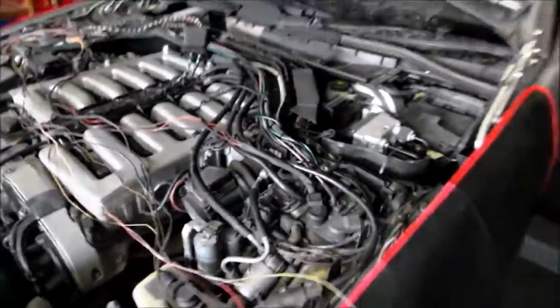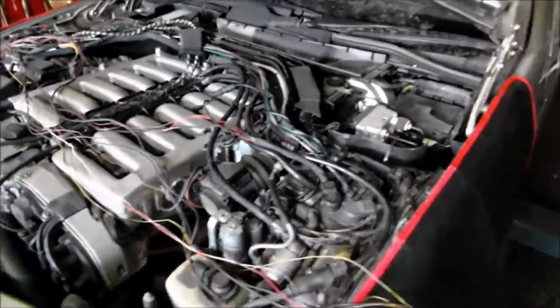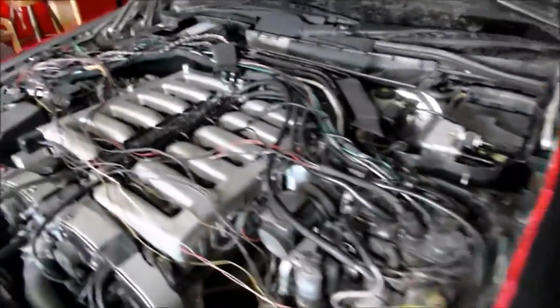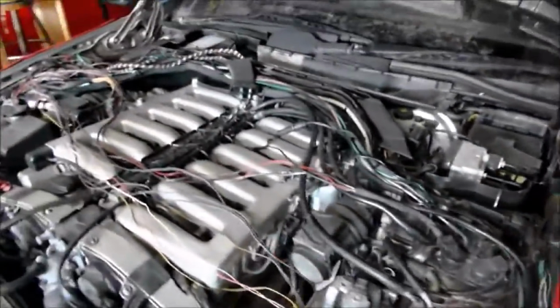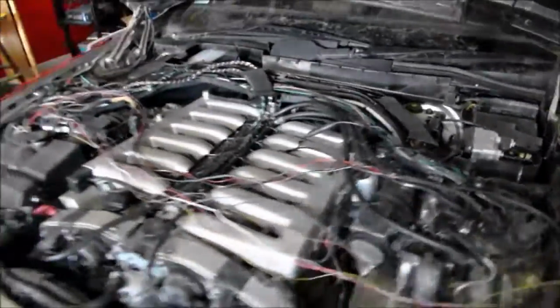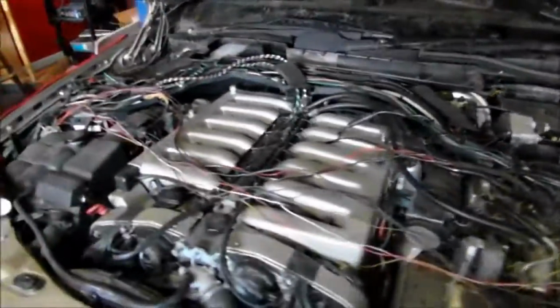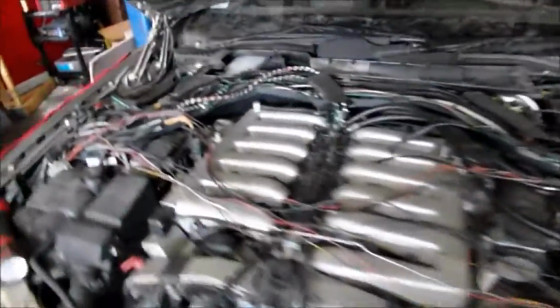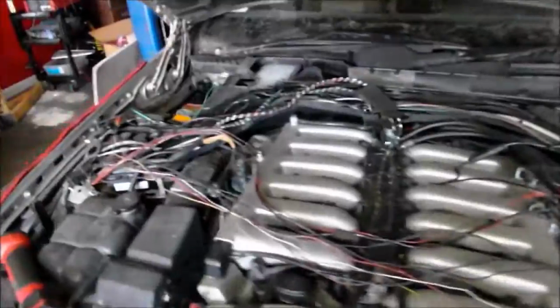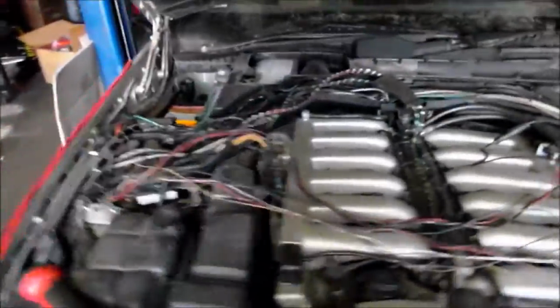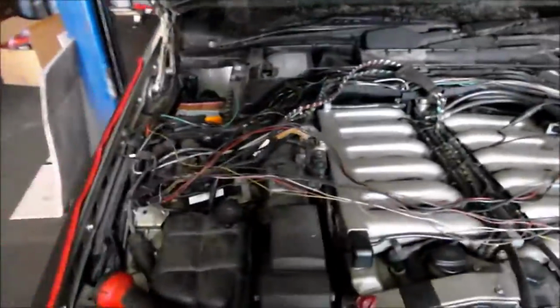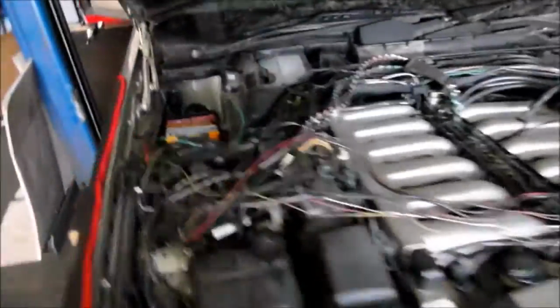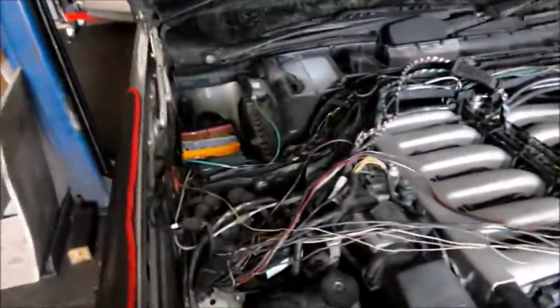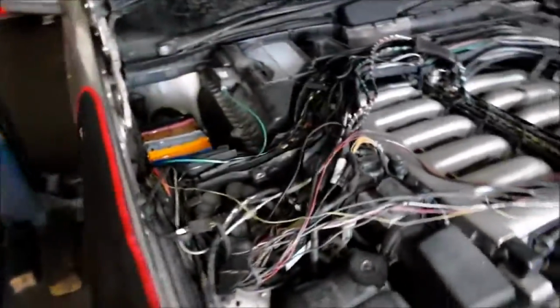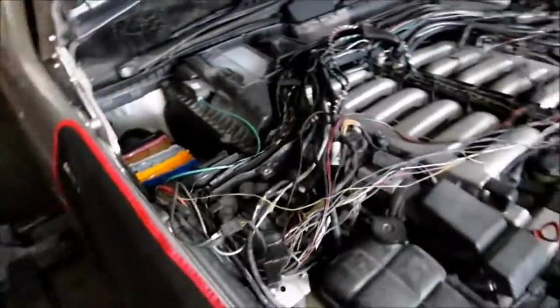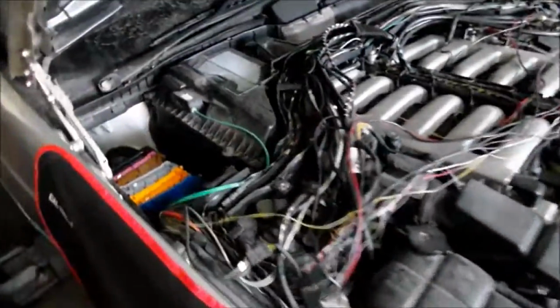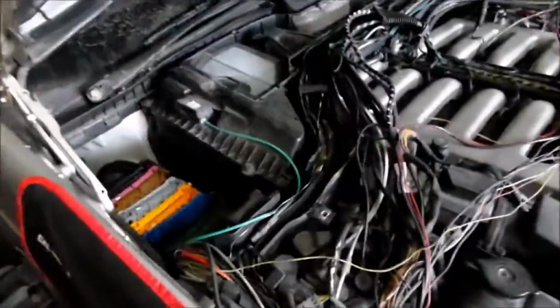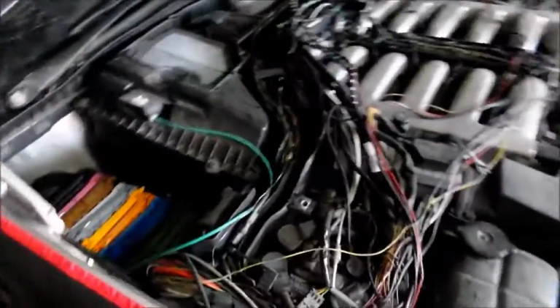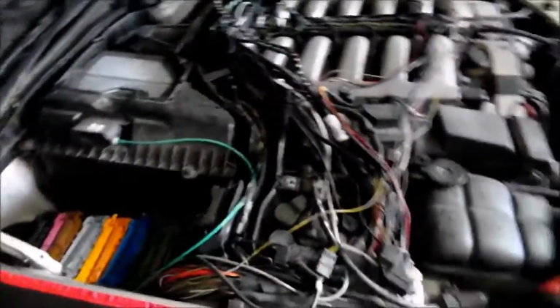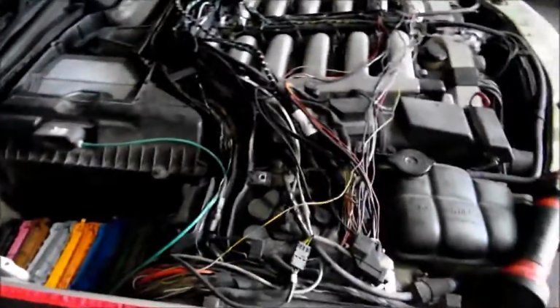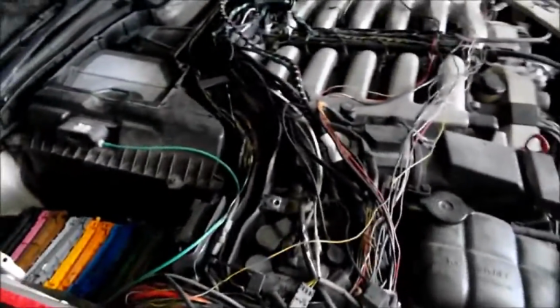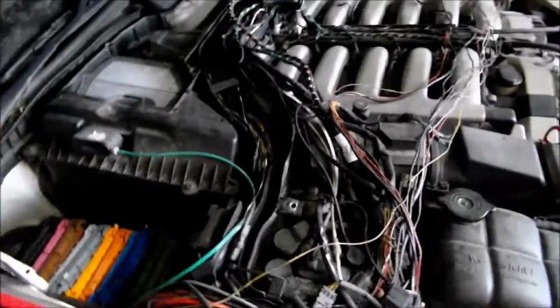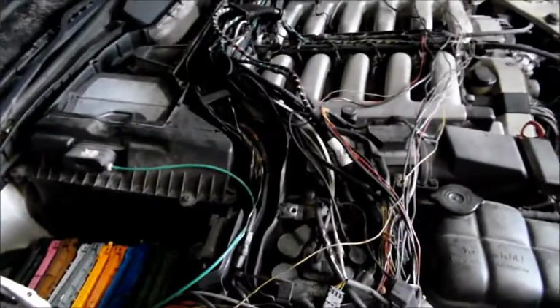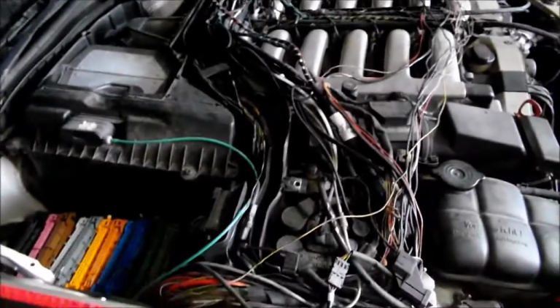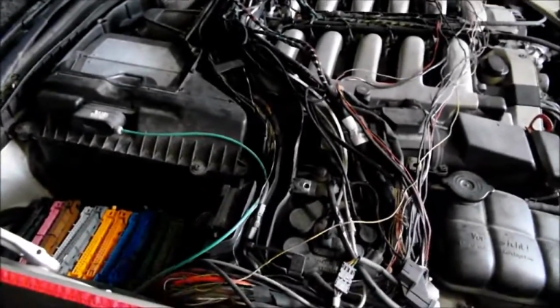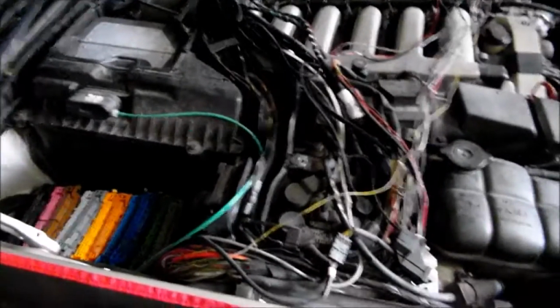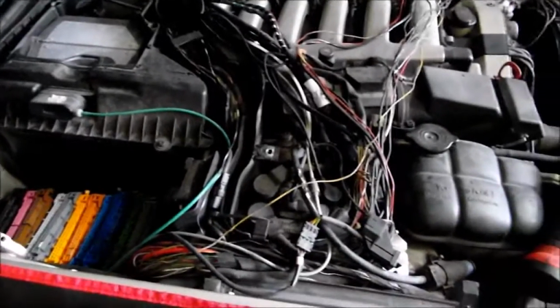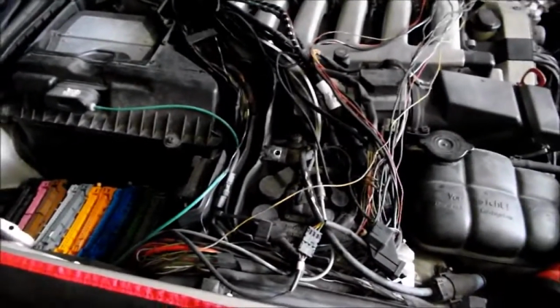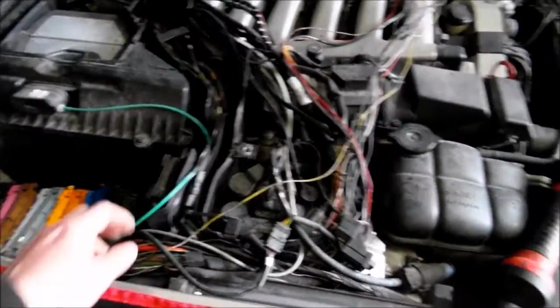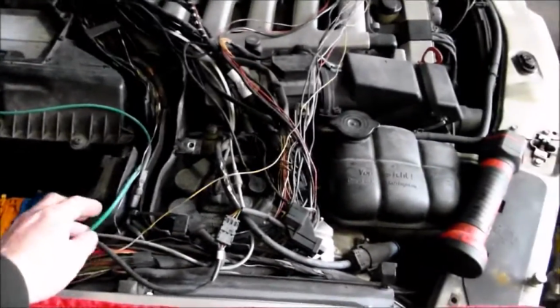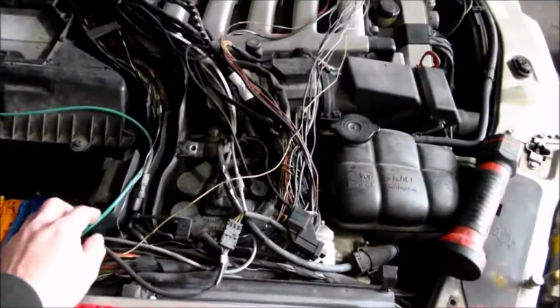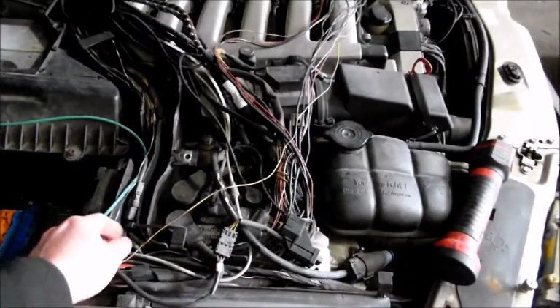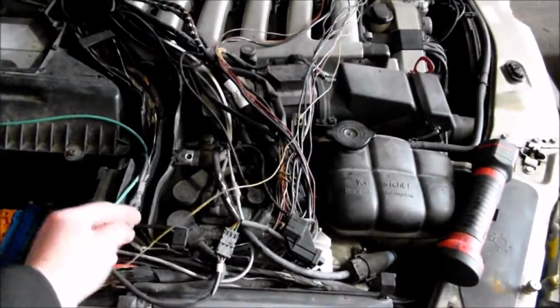There's also a vacuum diverter valve. So this is basically the harness here on the vehicle. The next video will be of the harness removed off the vehicle, so you can see how long it is — just to give you an idea.